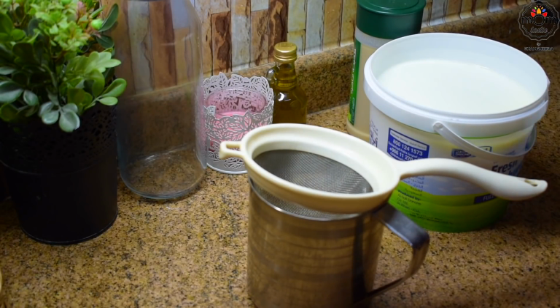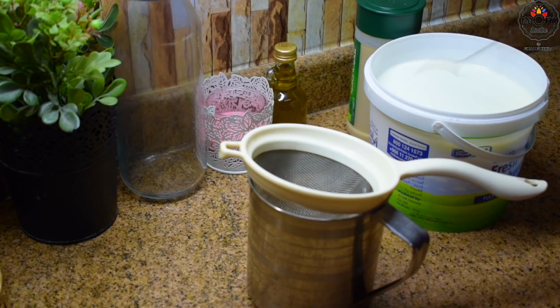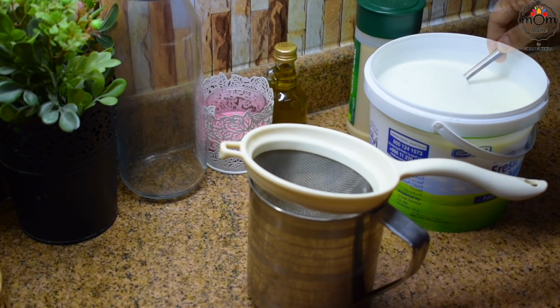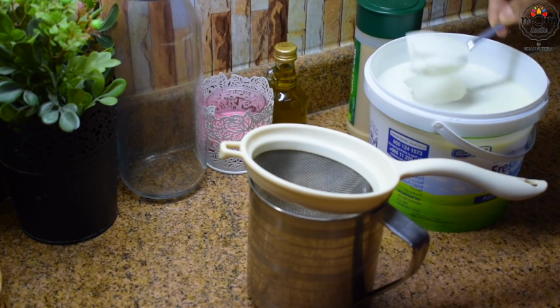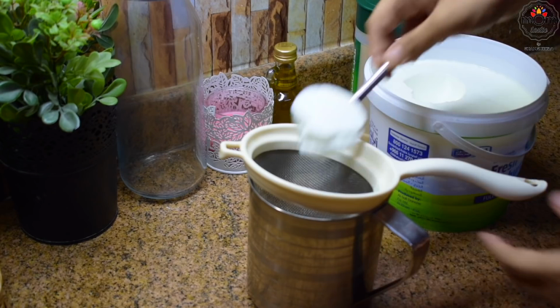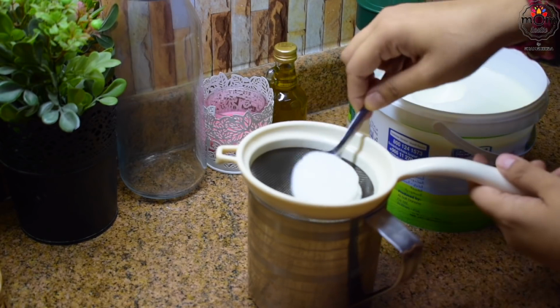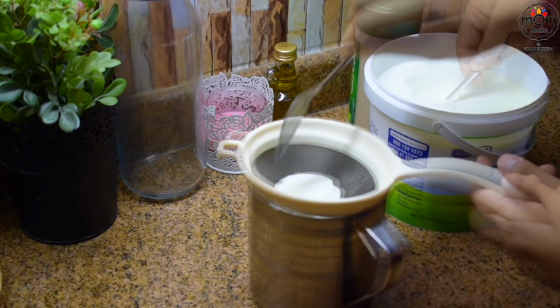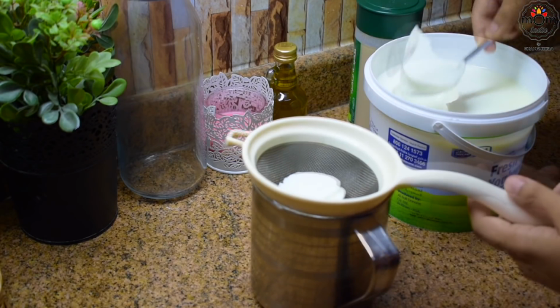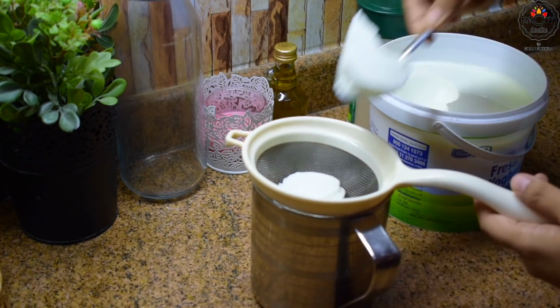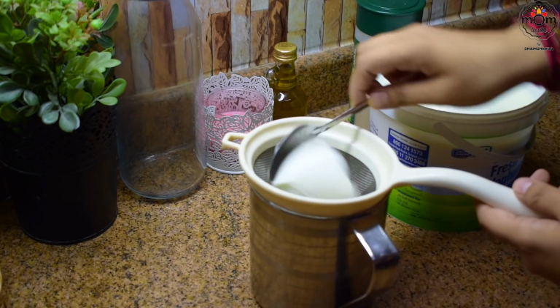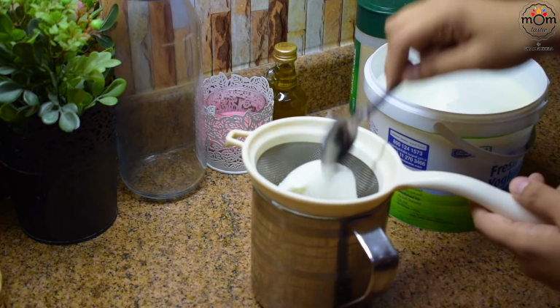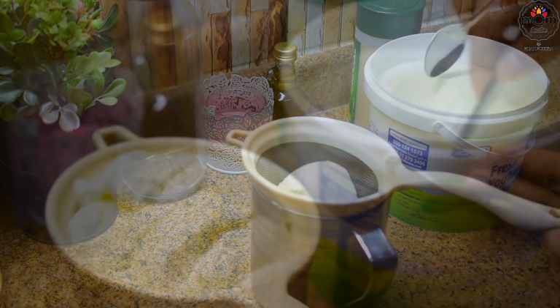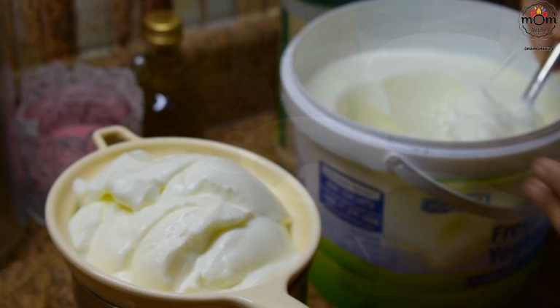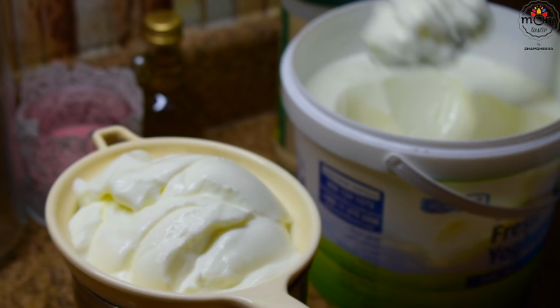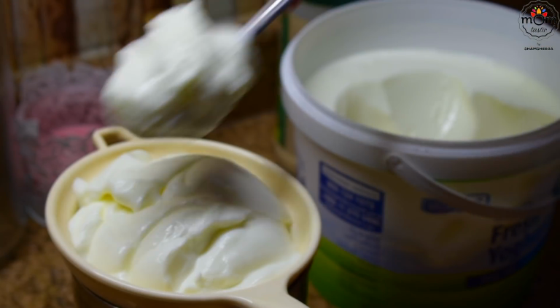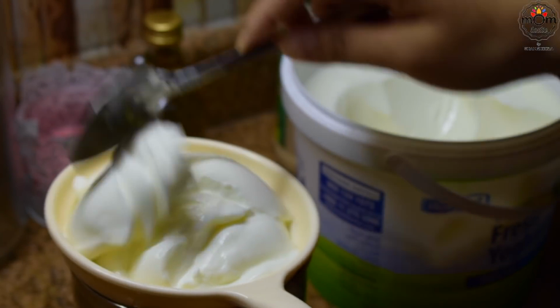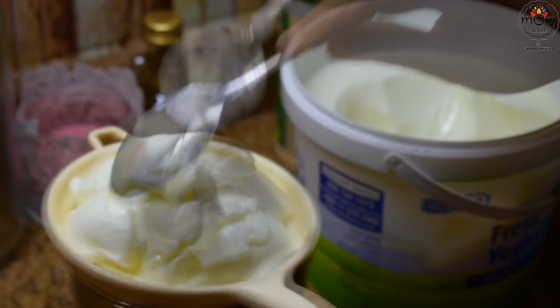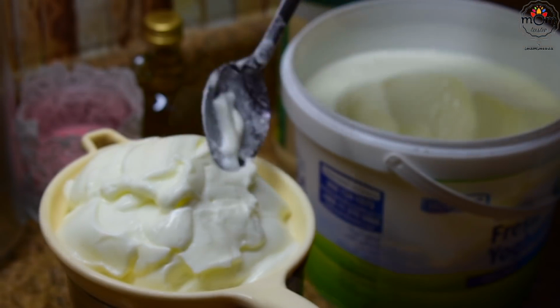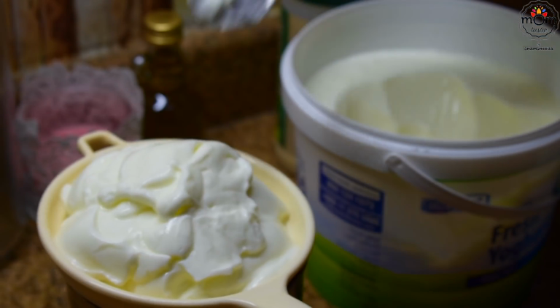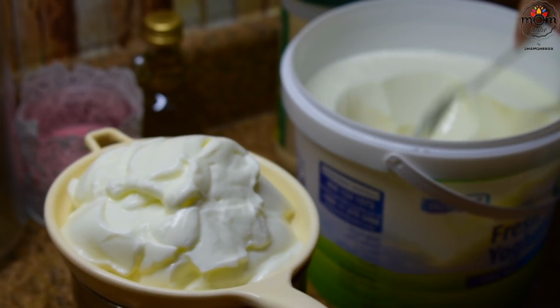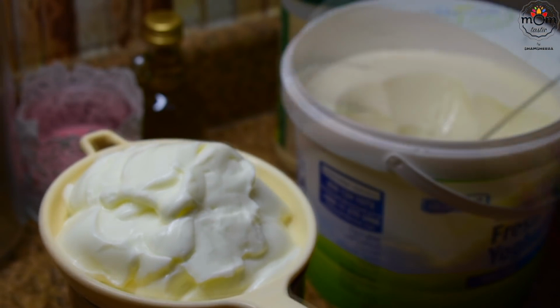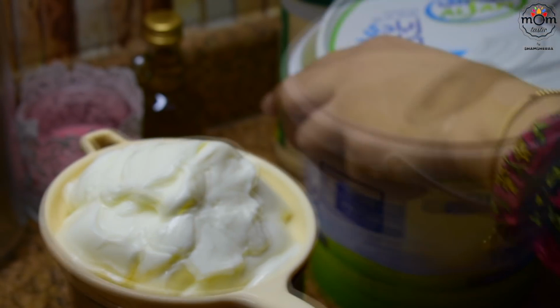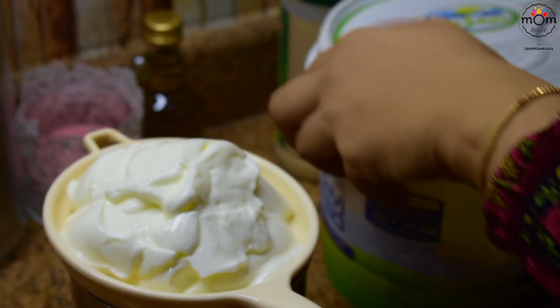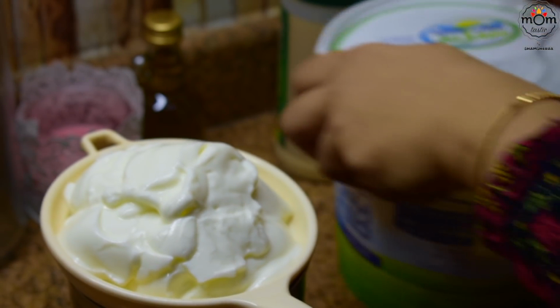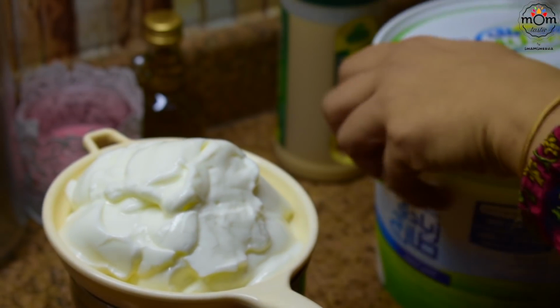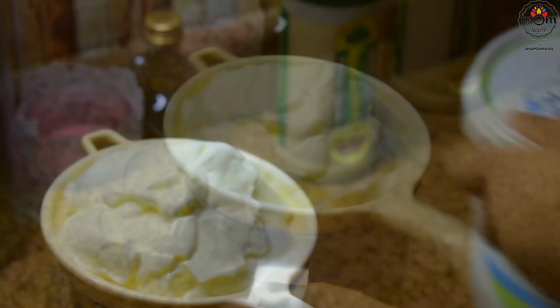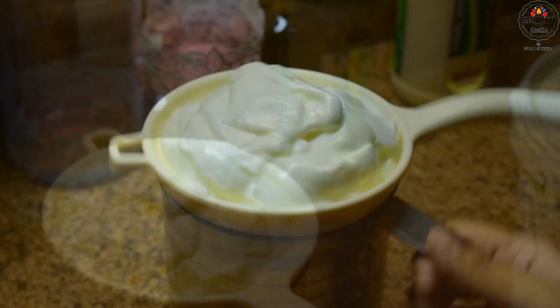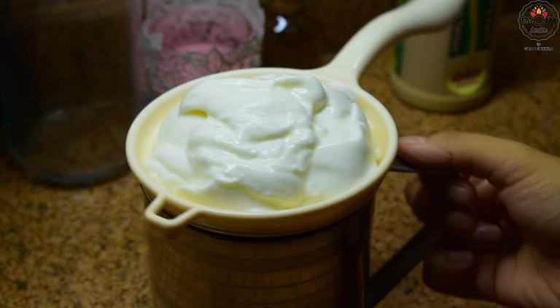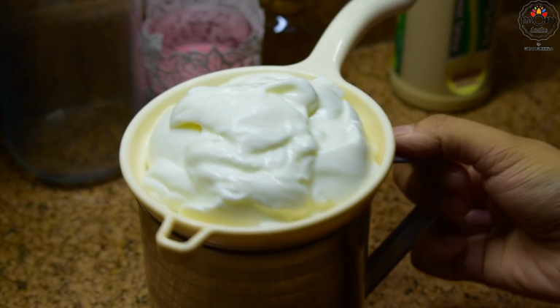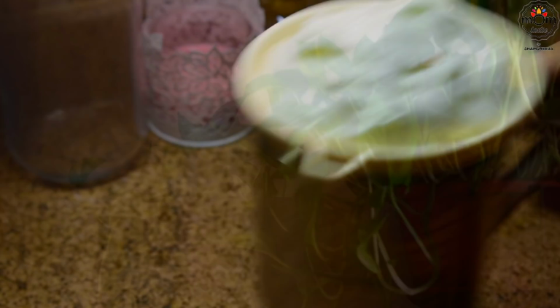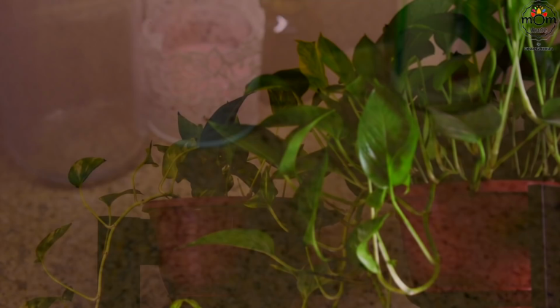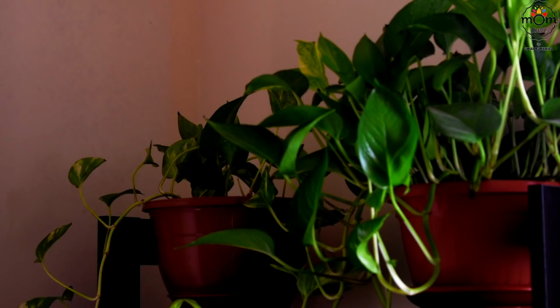For another dip with curd for the kebabs, add around one to one and a half cups of curd into a strainer or muslin cloth. This is to remove the excess water from it, and it becomes really thick and creamy. Keep it in the fridge for 15 to 20 minutes.